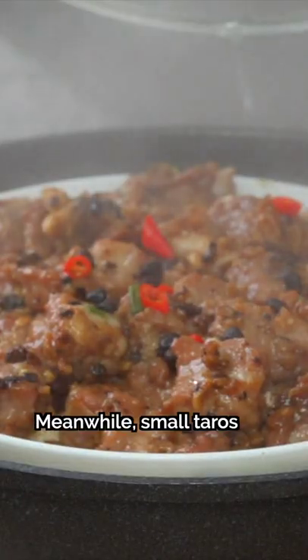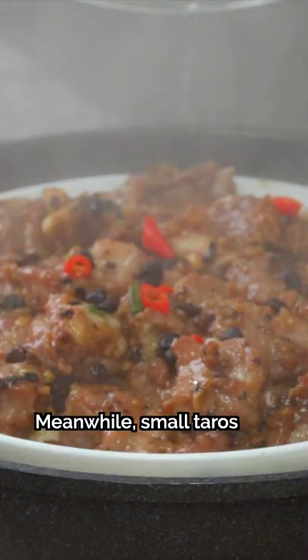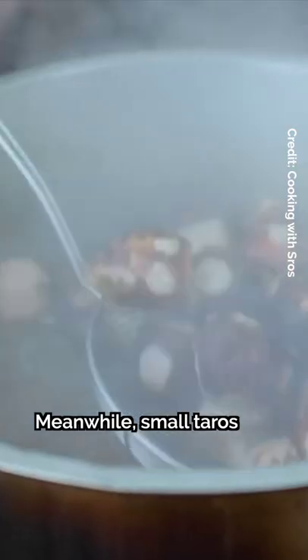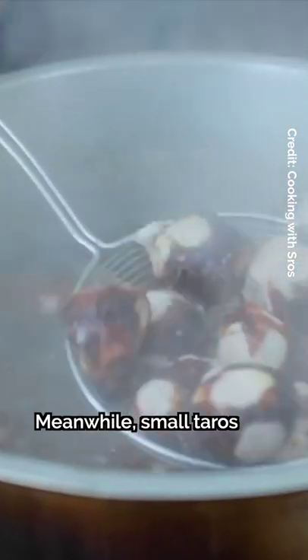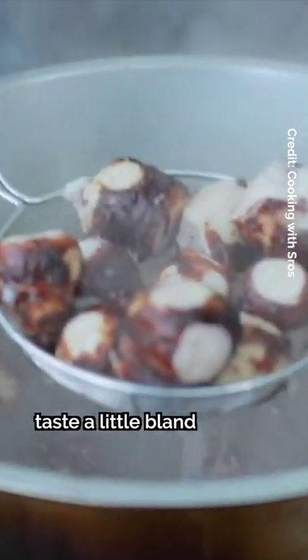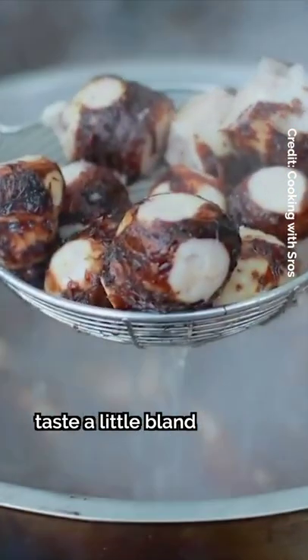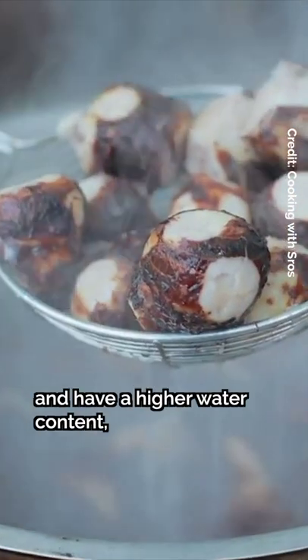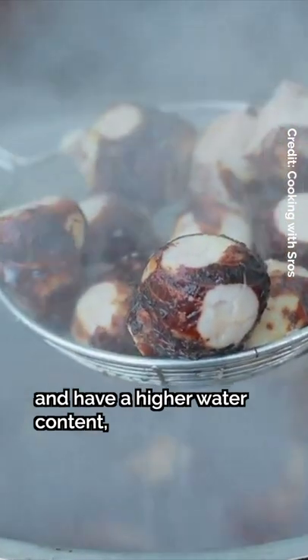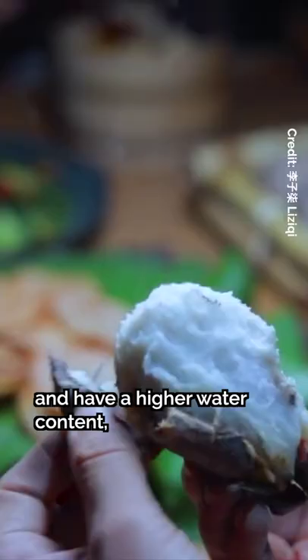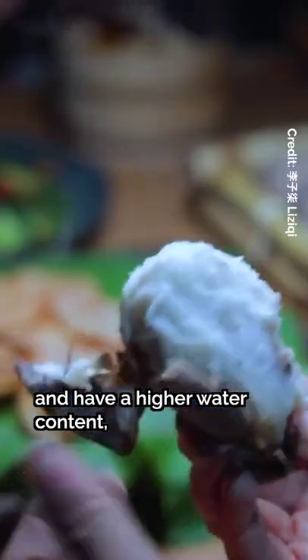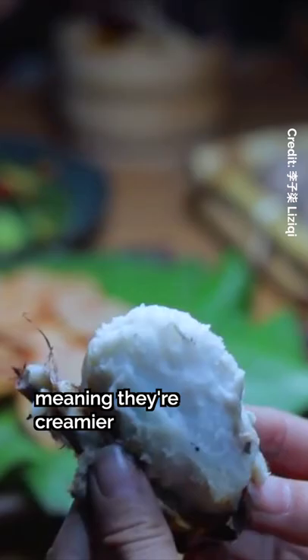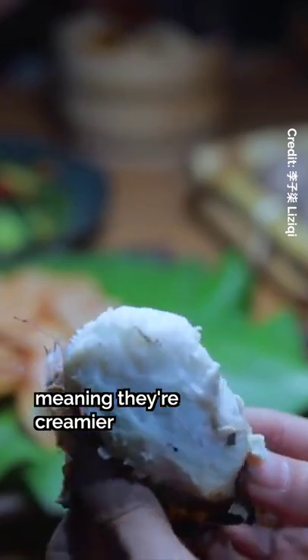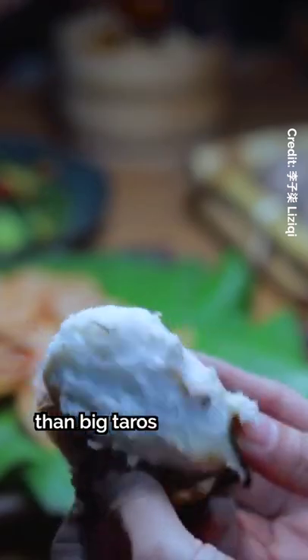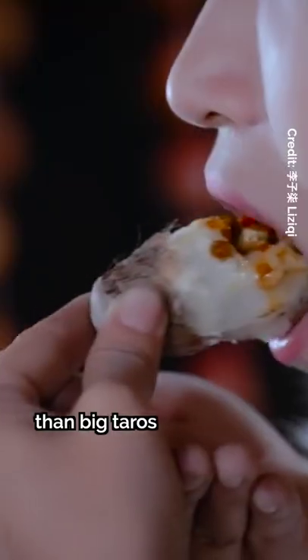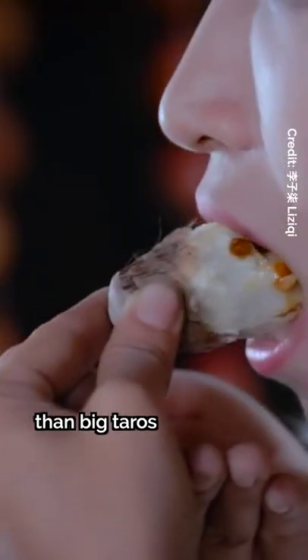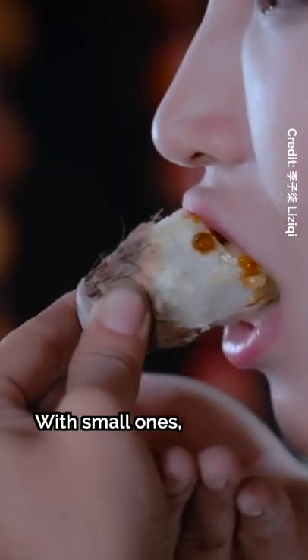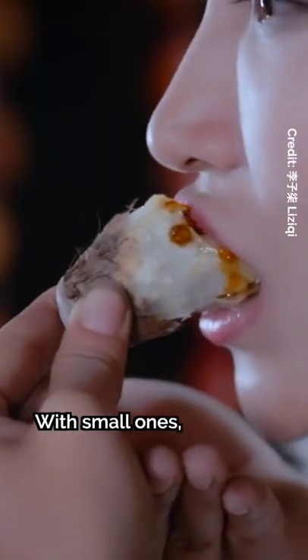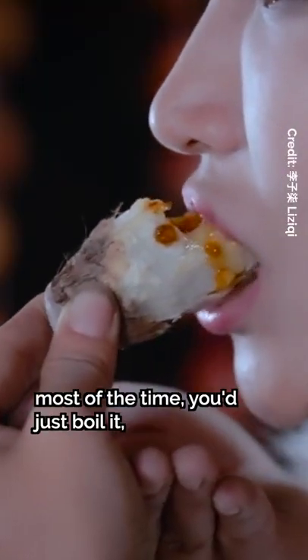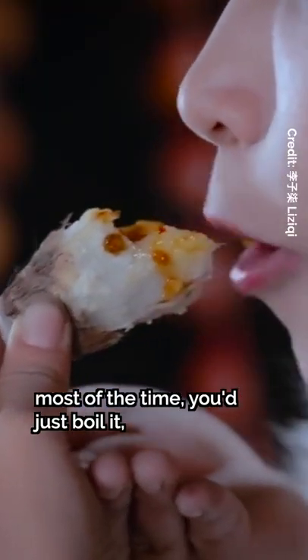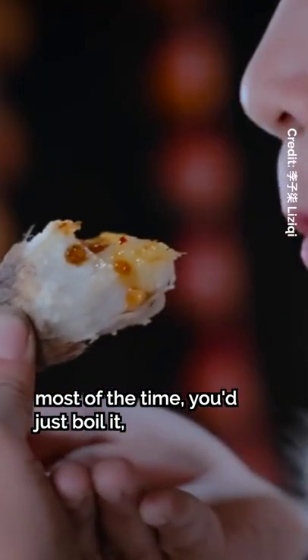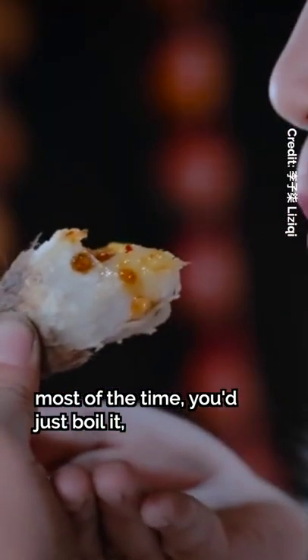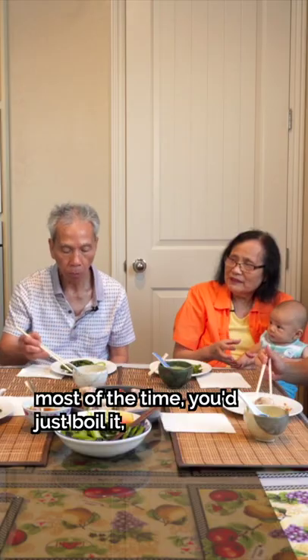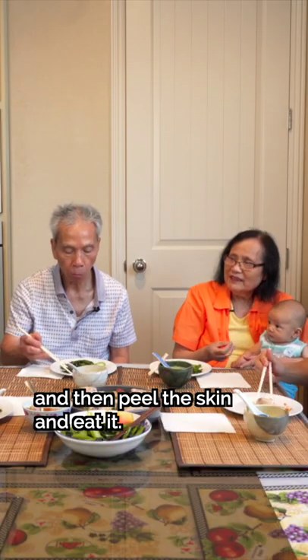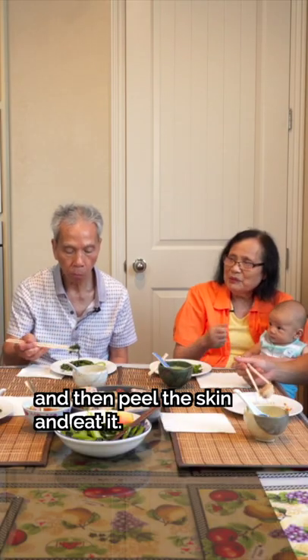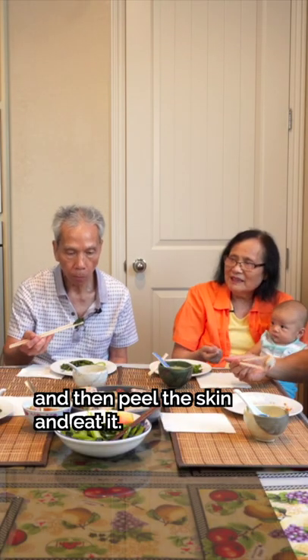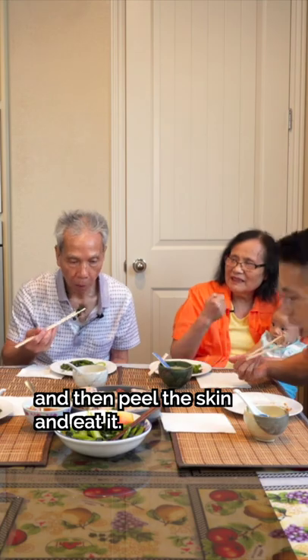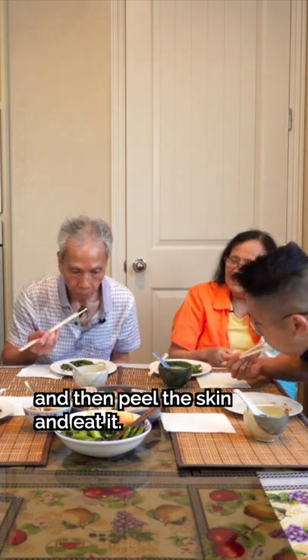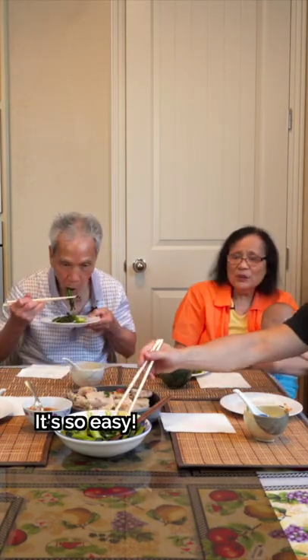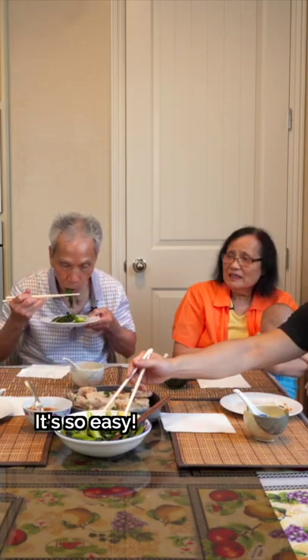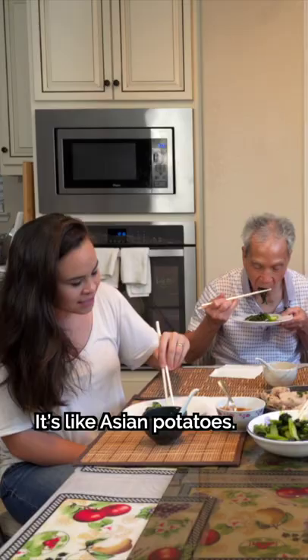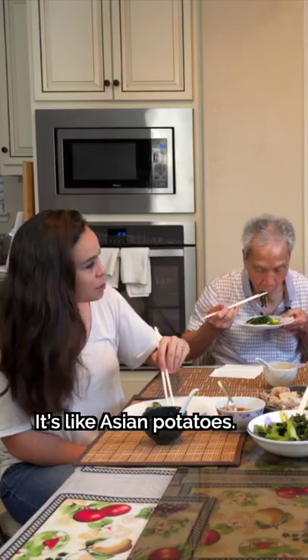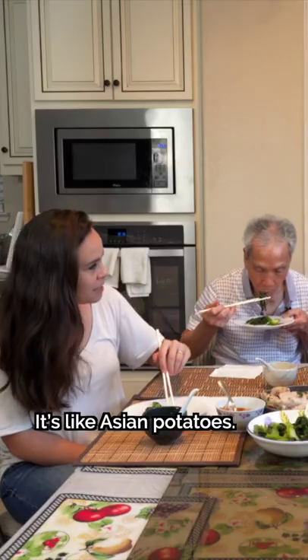Meanwhile, small taros taste a little bland and have a higher water content, meaning they're creamier than big taros. The small one is great — just boil it and then peel the skin. It's so easy. It's like Asian potatoes.